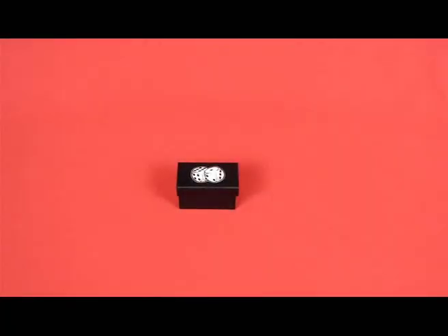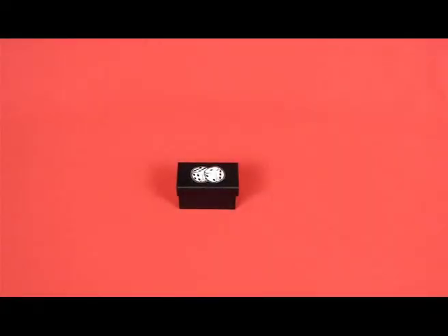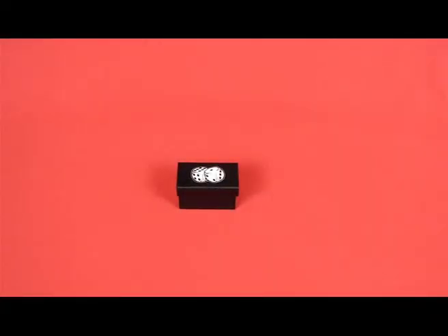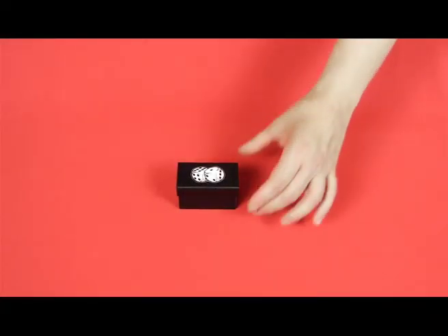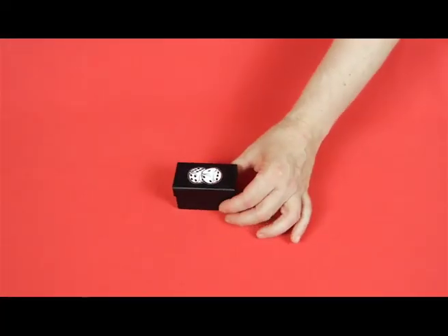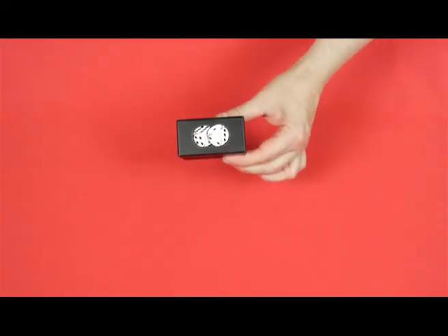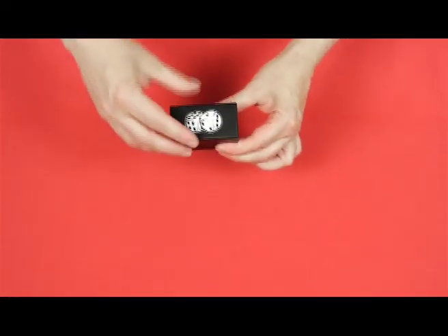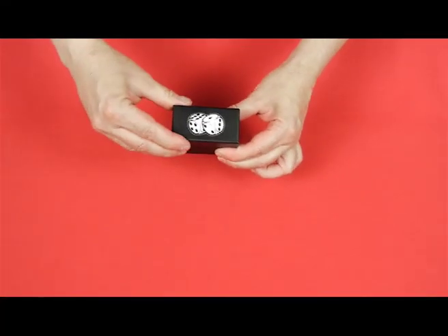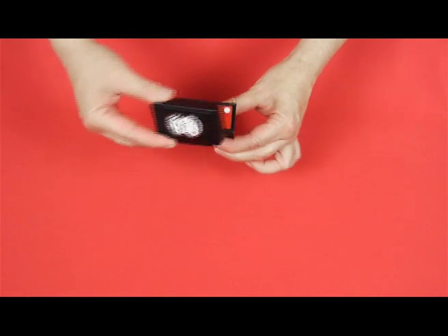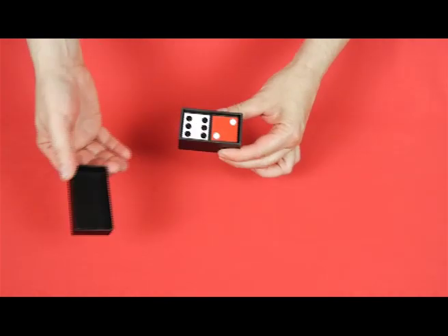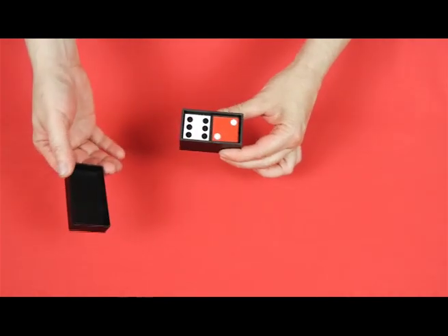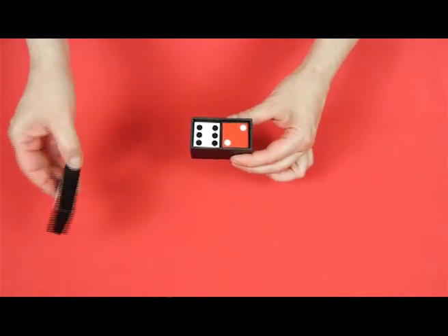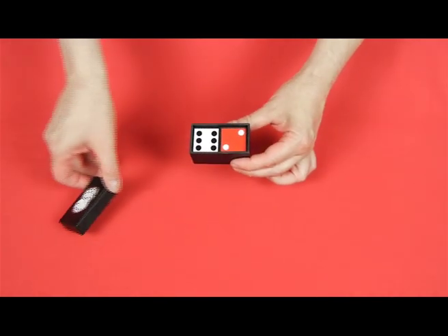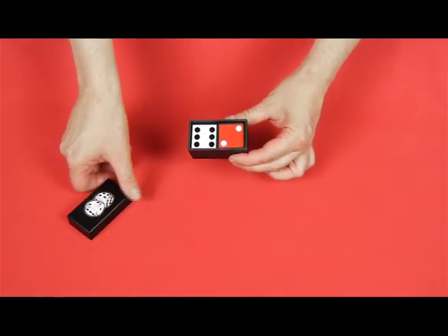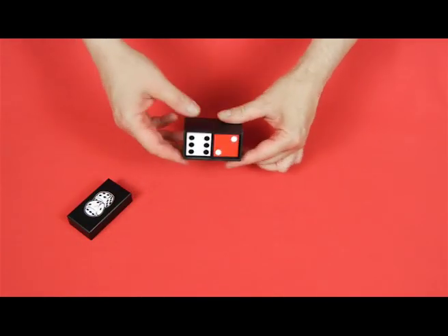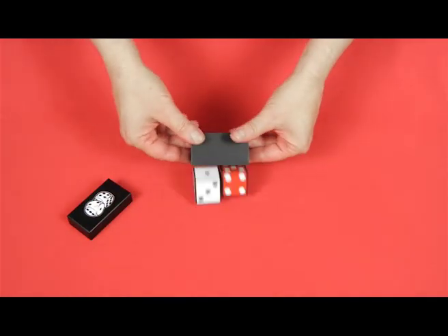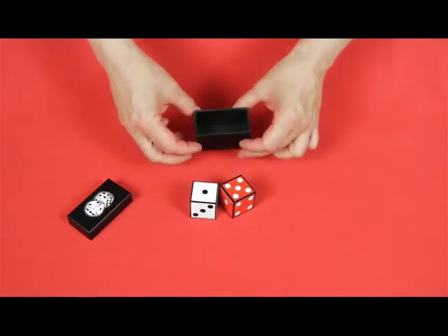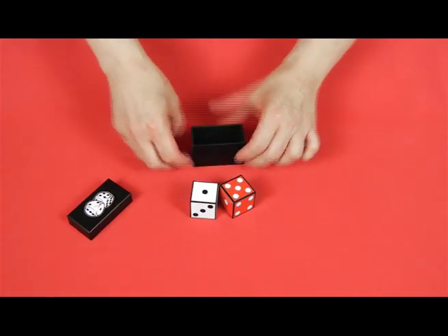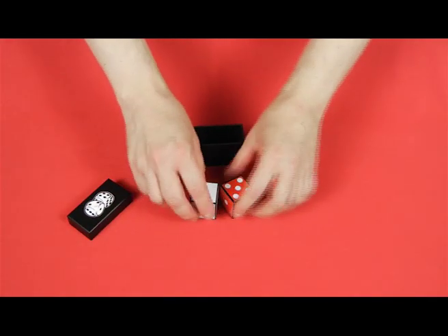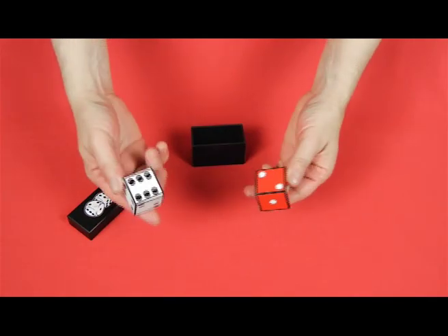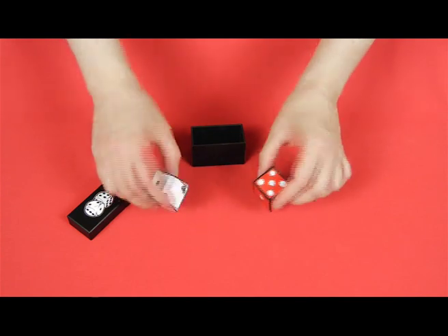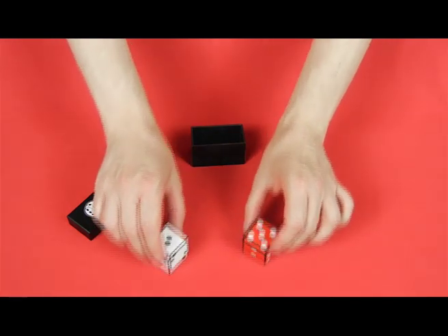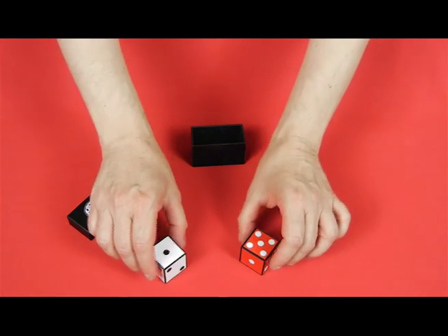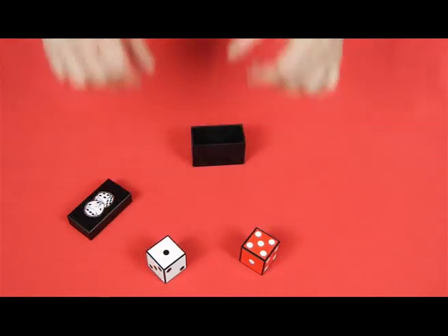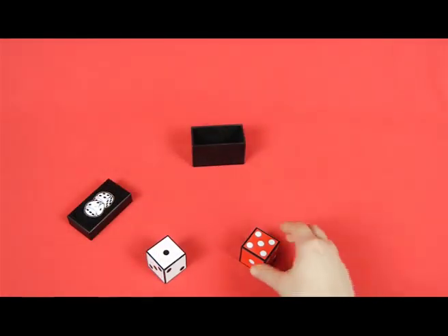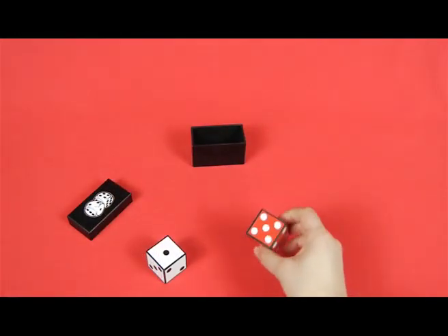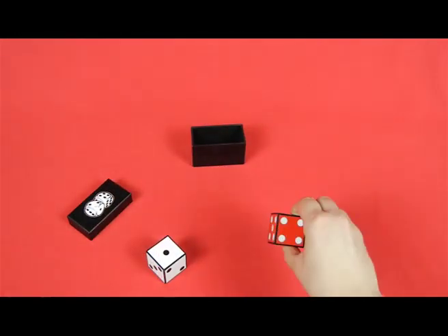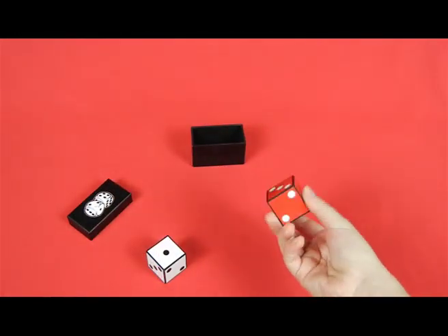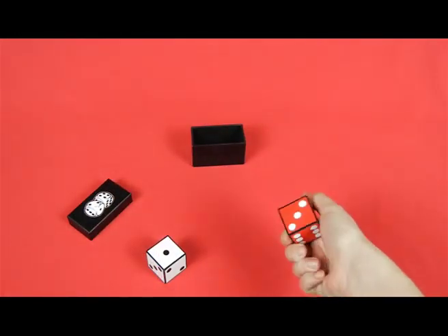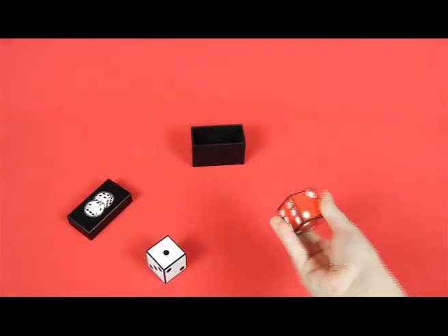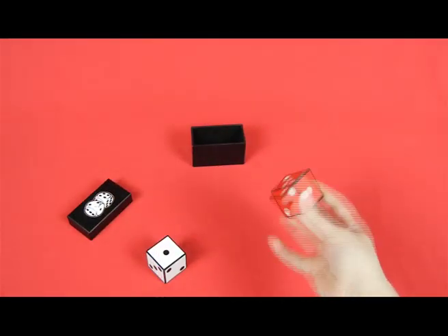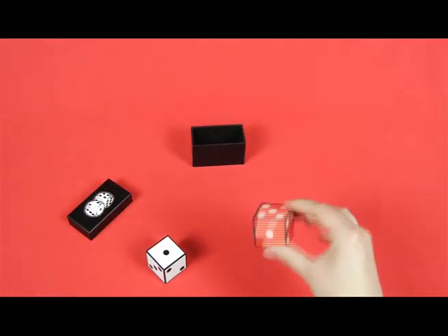I've got a black box and within it I've got two large dice, a white and a red one. Please feel free to examine them. They look quite ordinary, don't they?